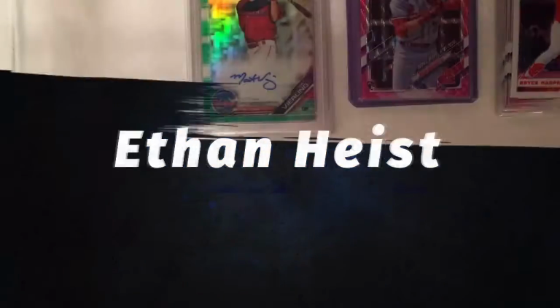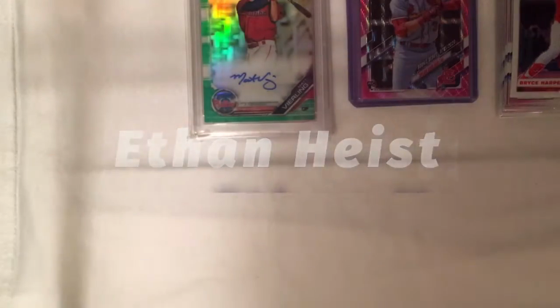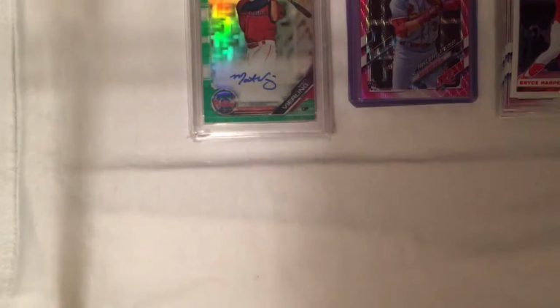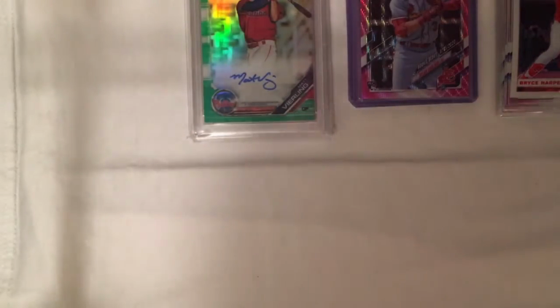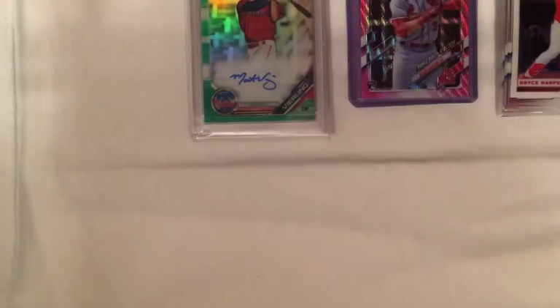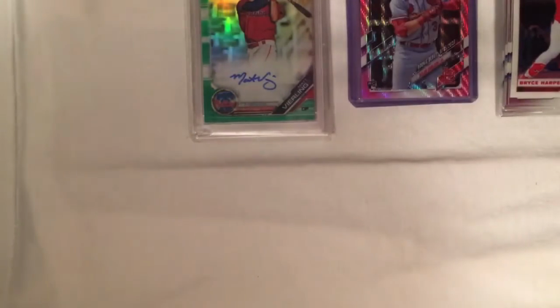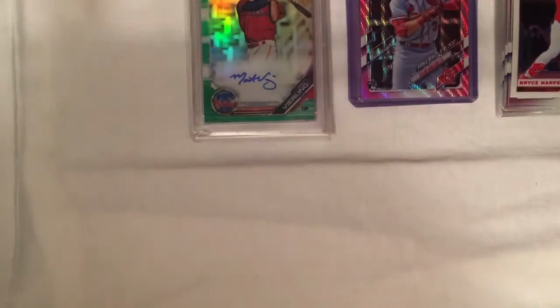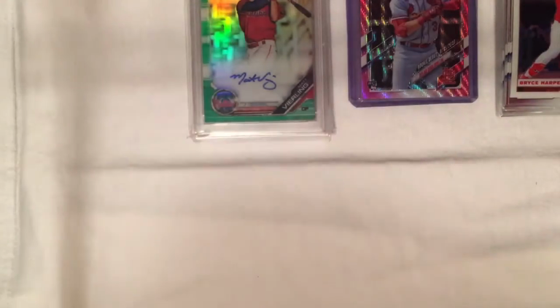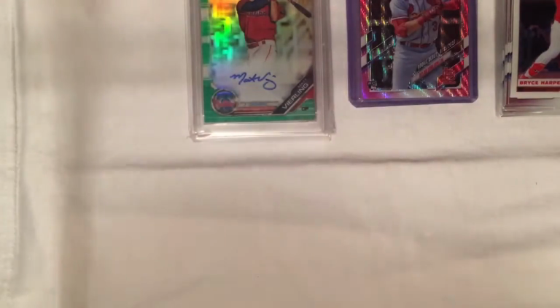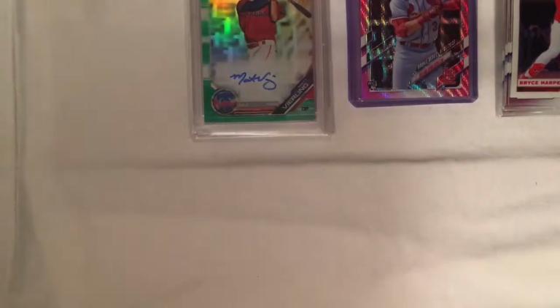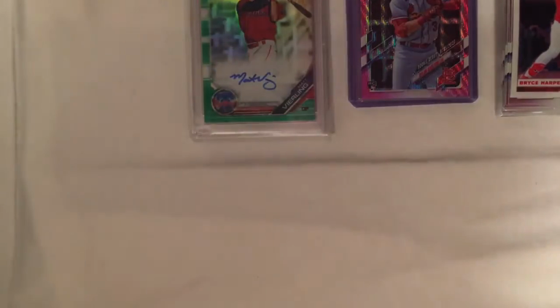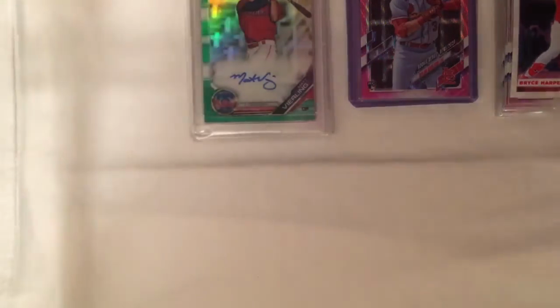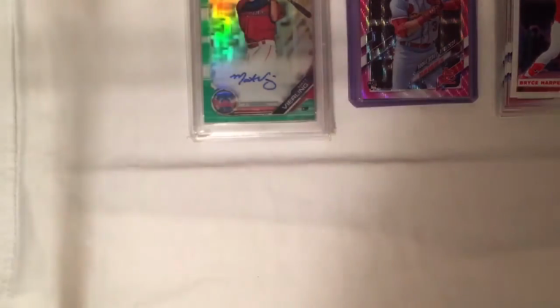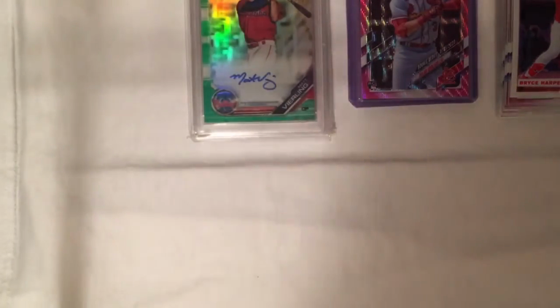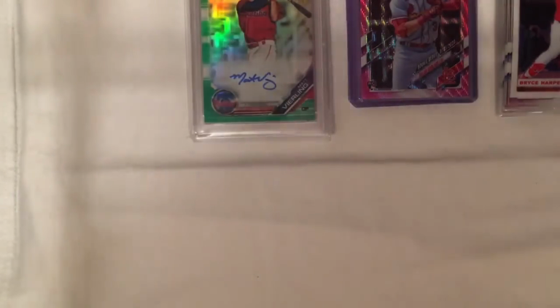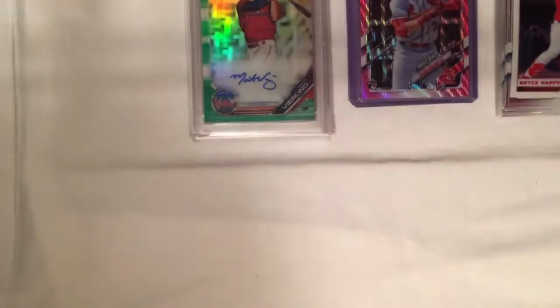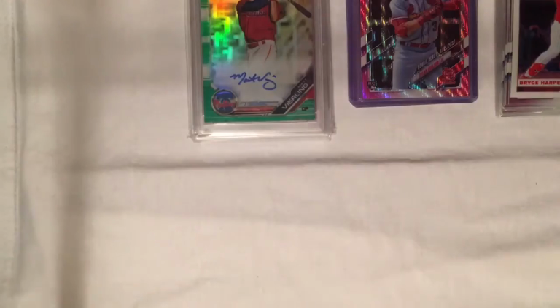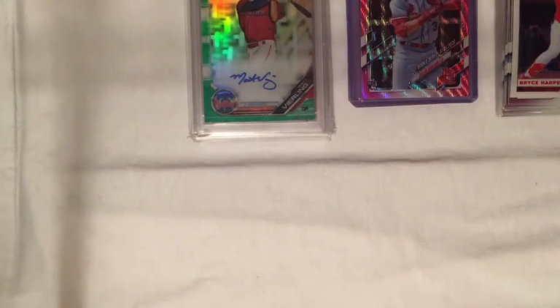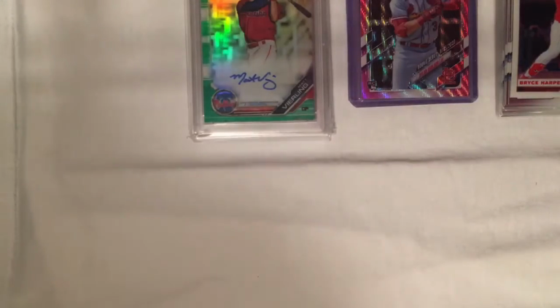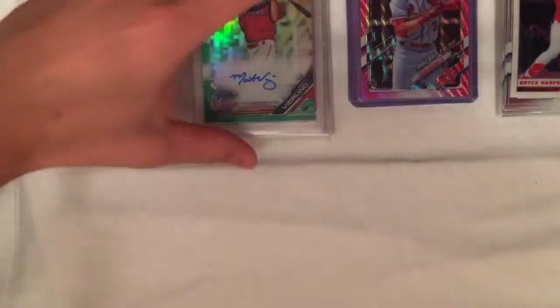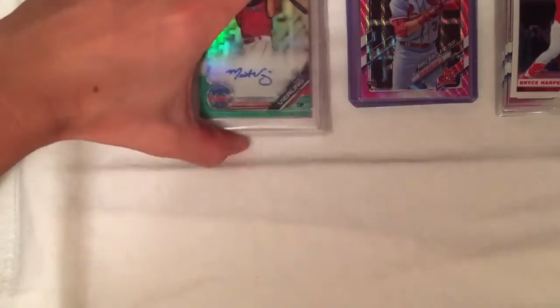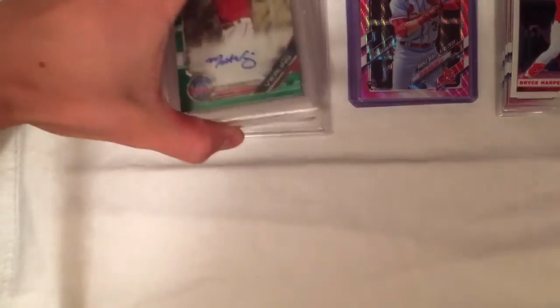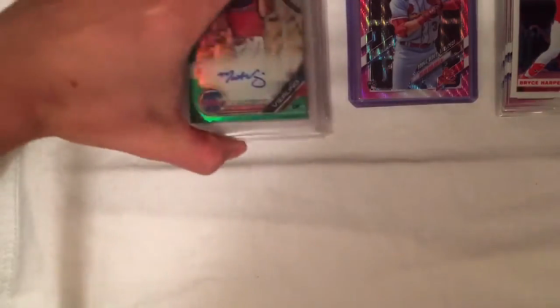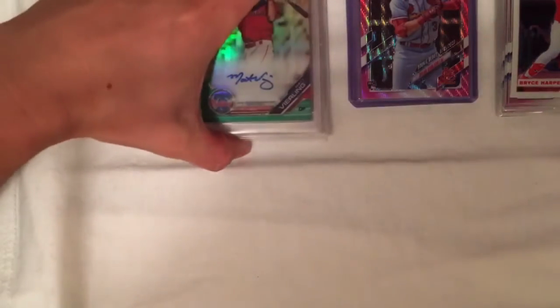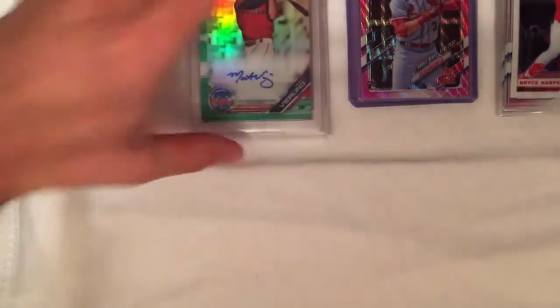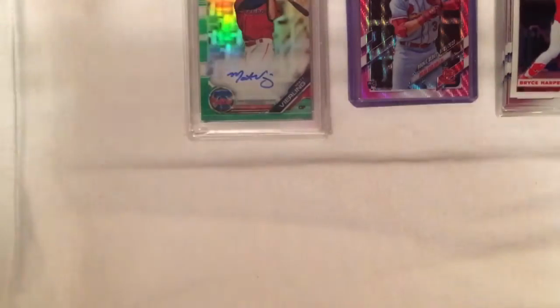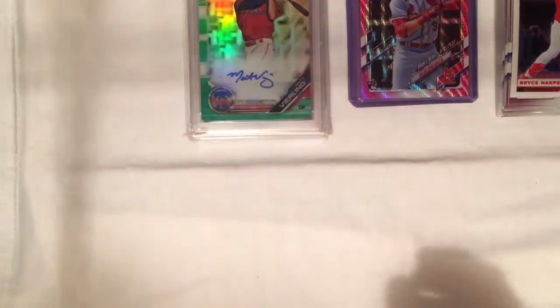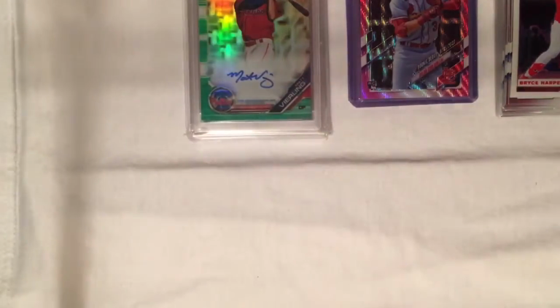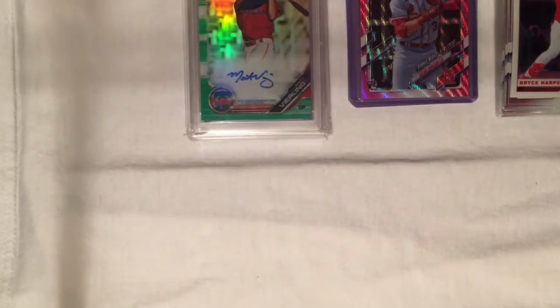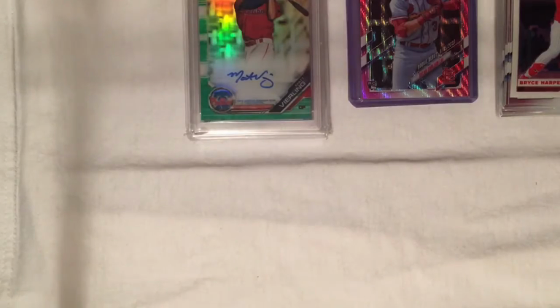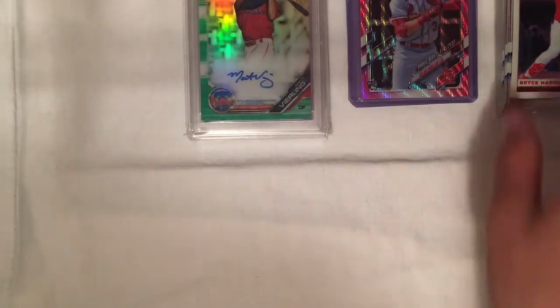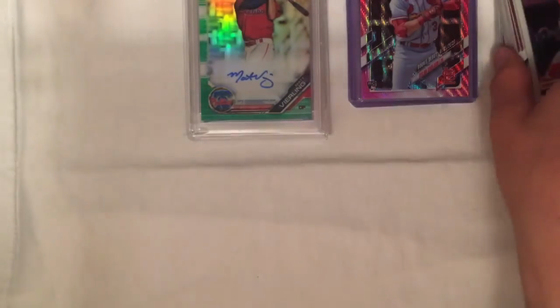Hello everybody, welcome back to another video. Today I am going to be showing you some cards I have received in the mail. A lot of these came from a break and a couple of them I have purchased as well, so I would like to show you guys those.